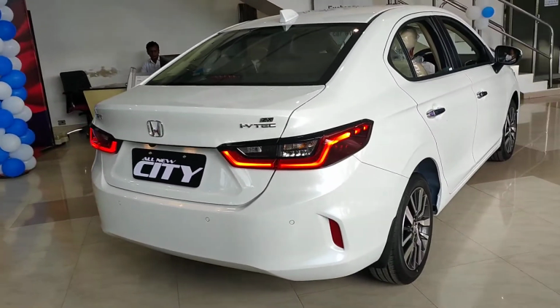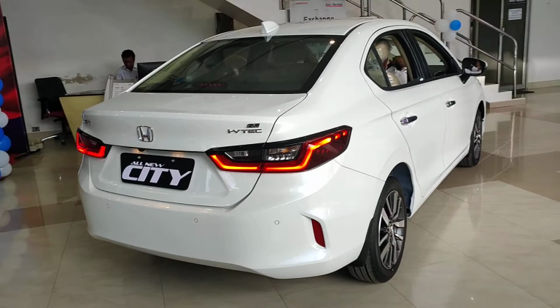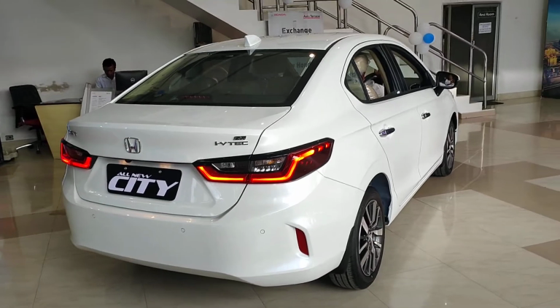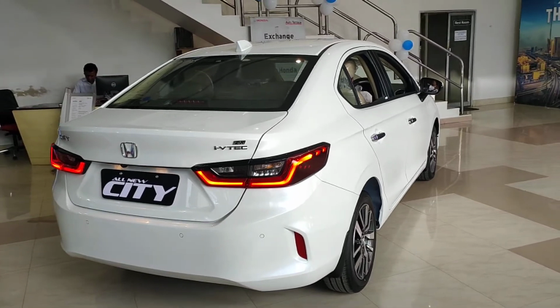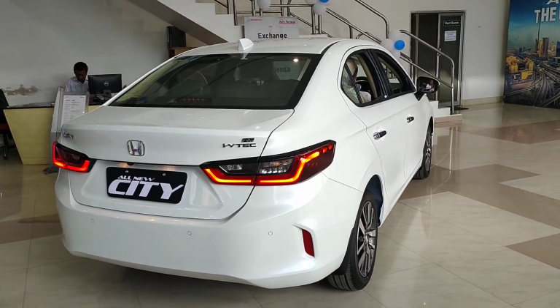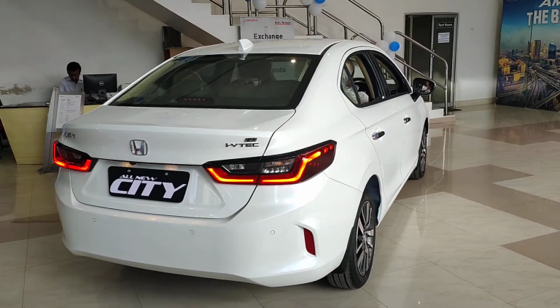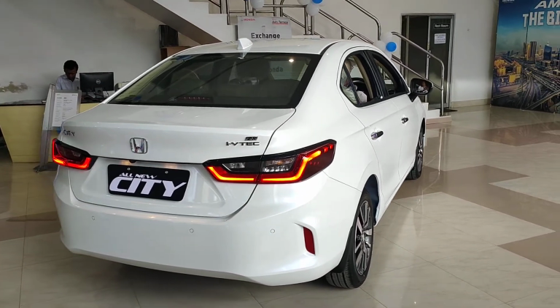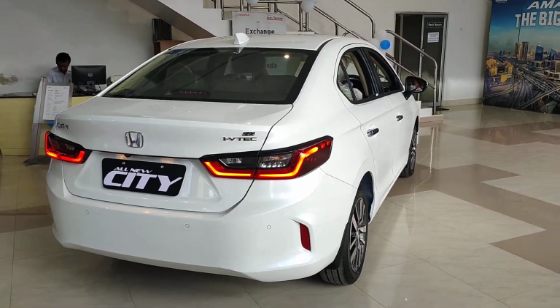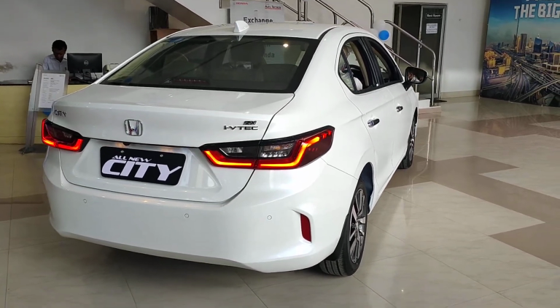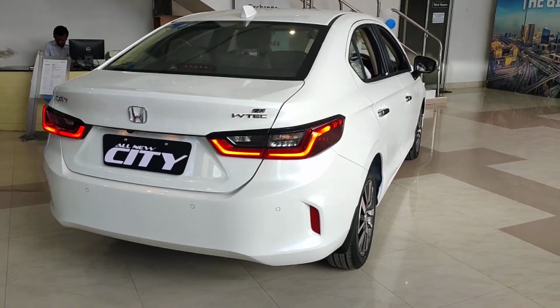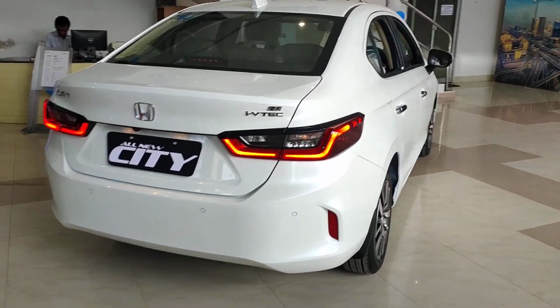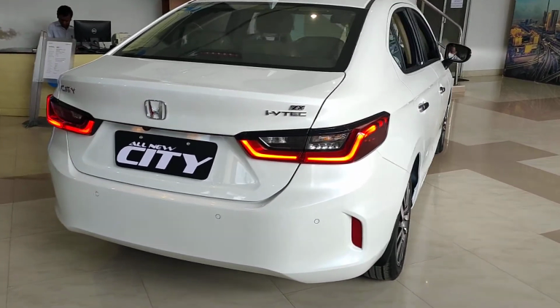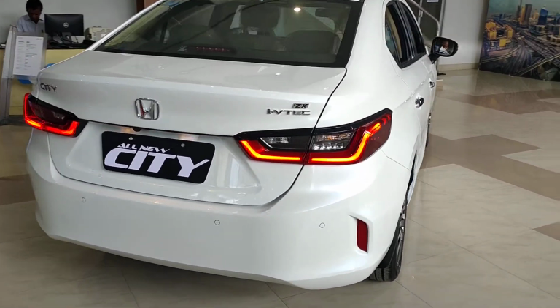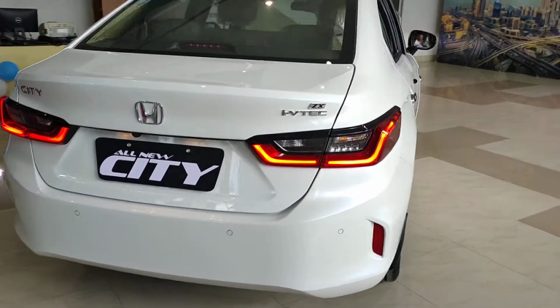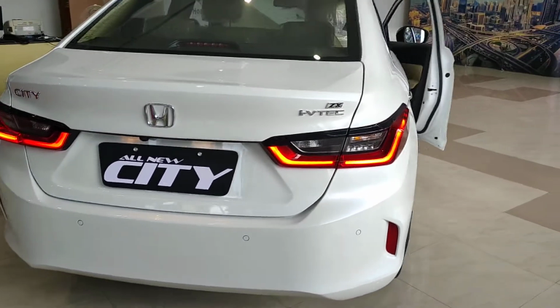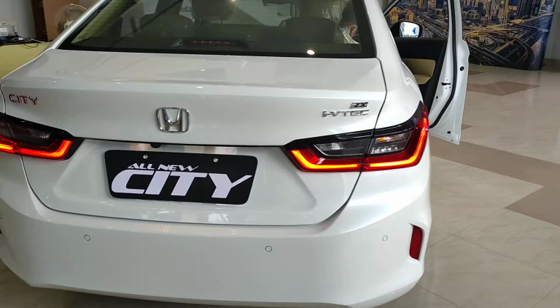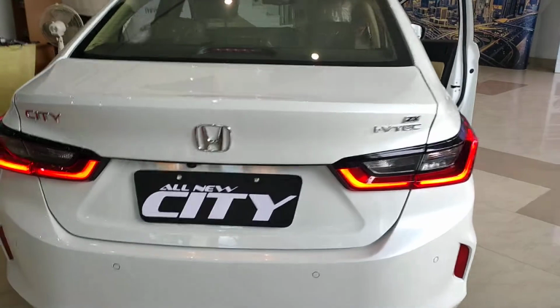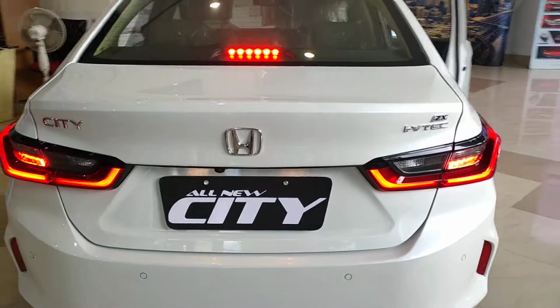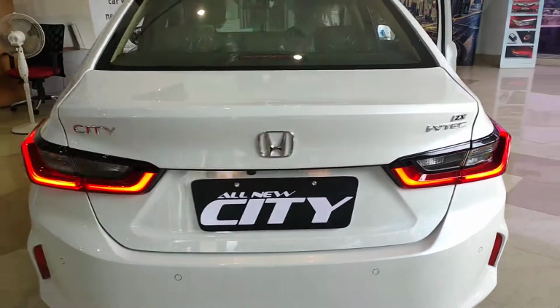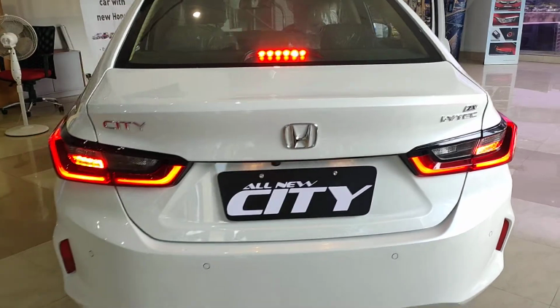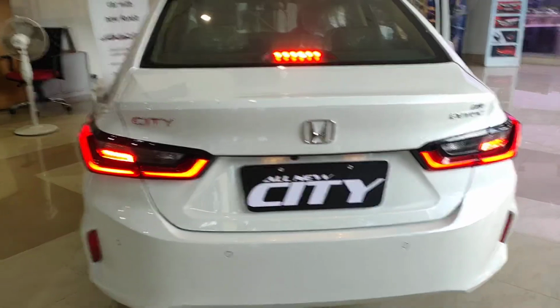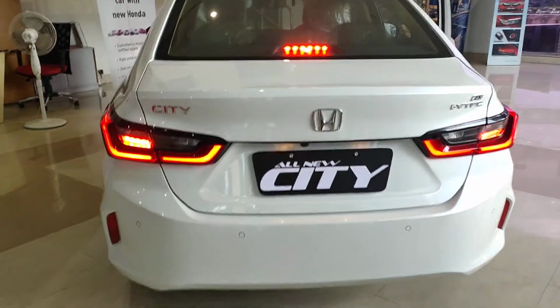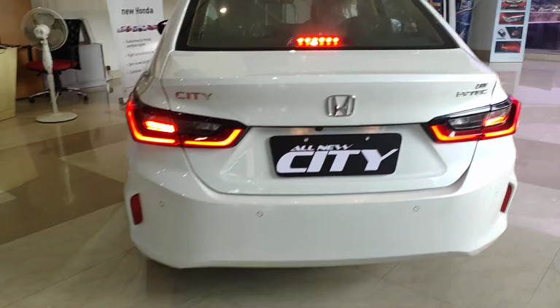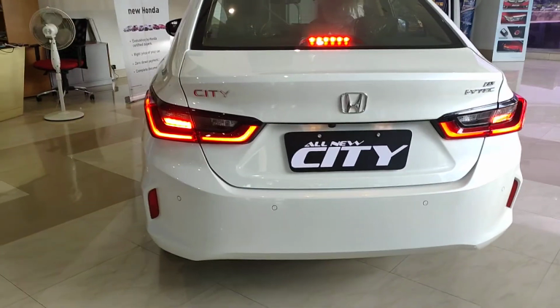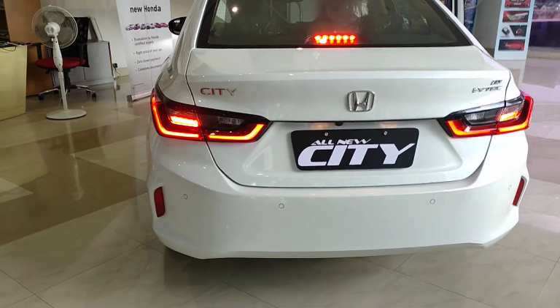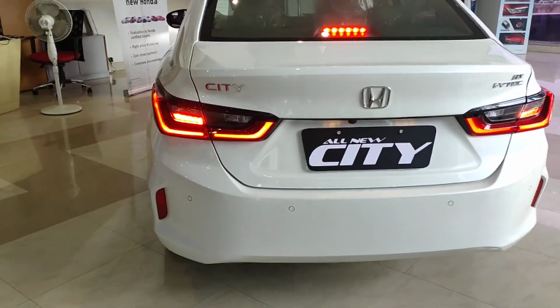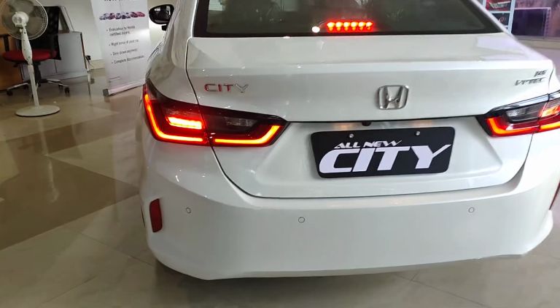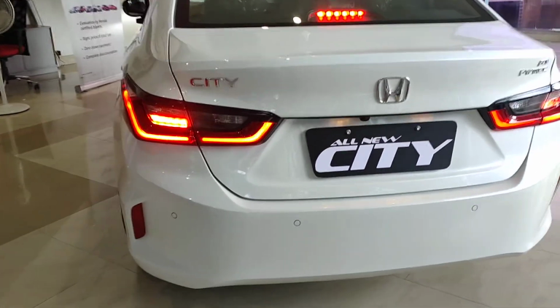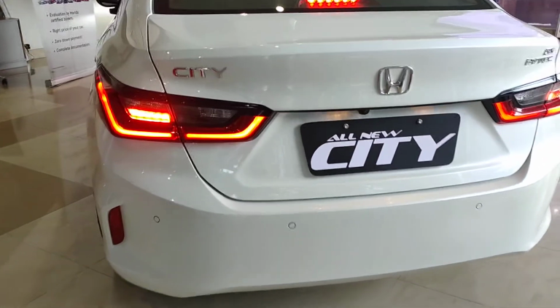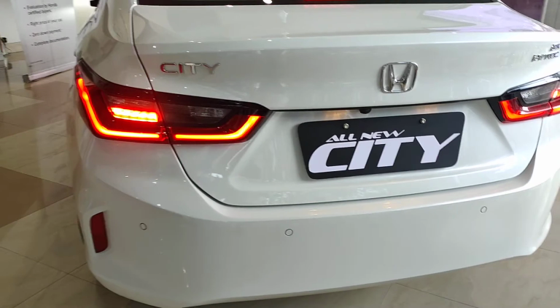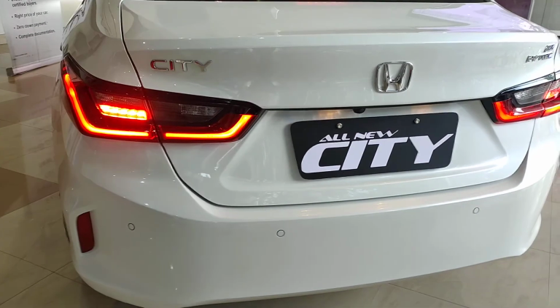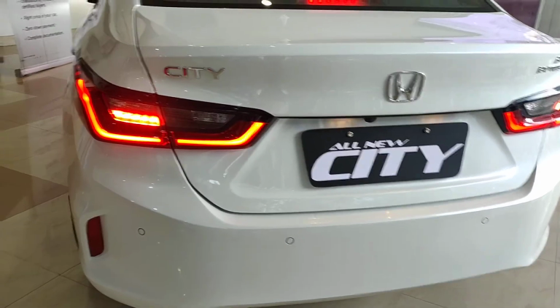Coming to the rear portion — it has a sporty wraparound taillamp design and rear parking sensors as standard.